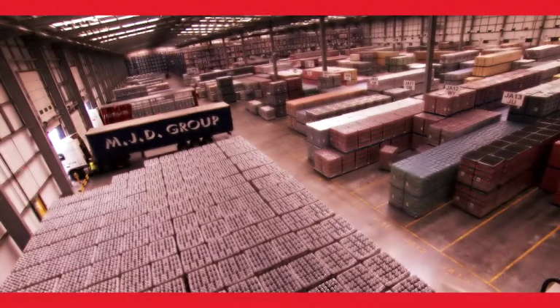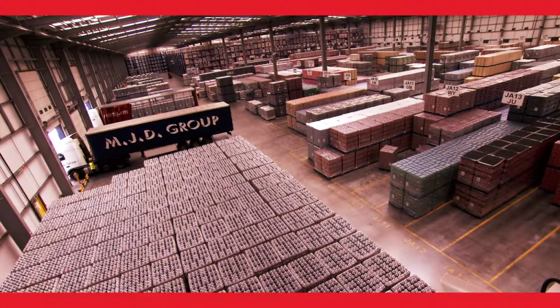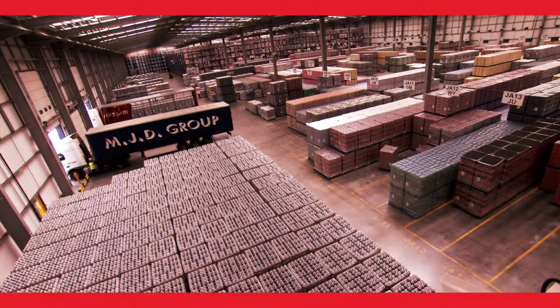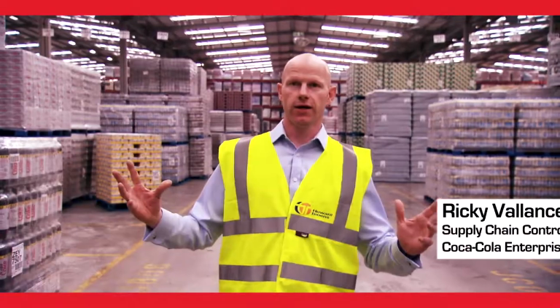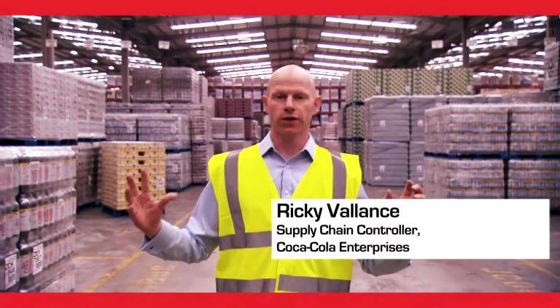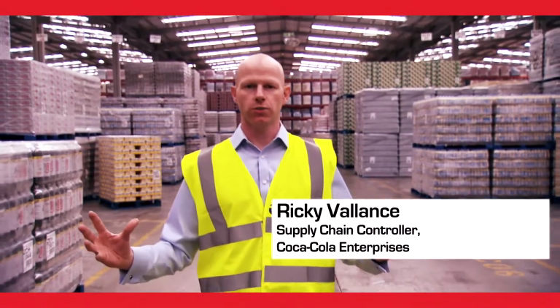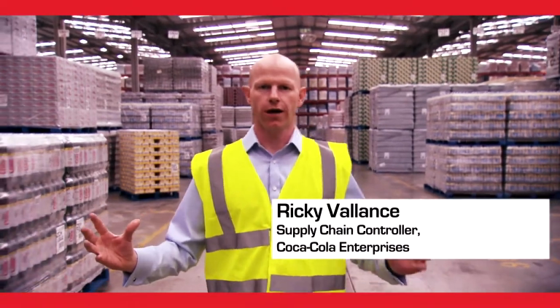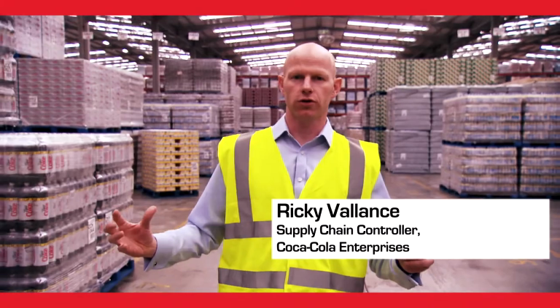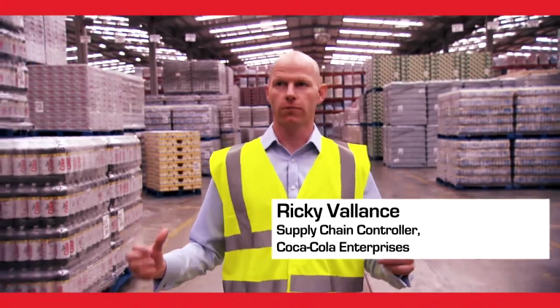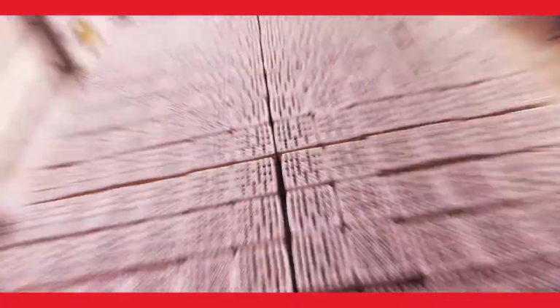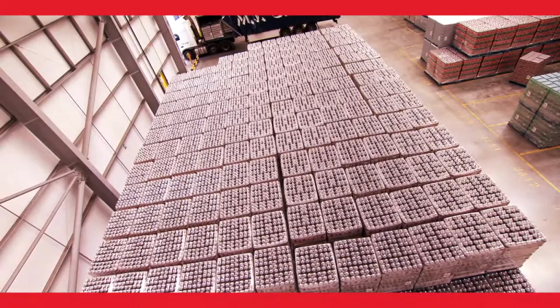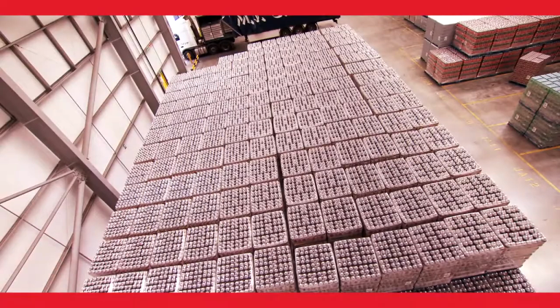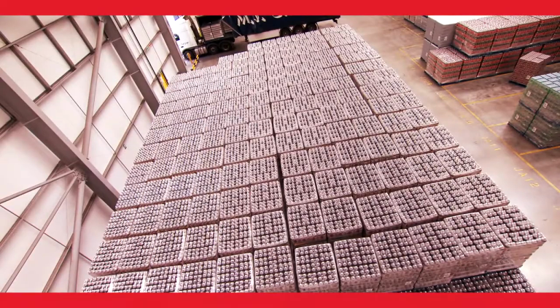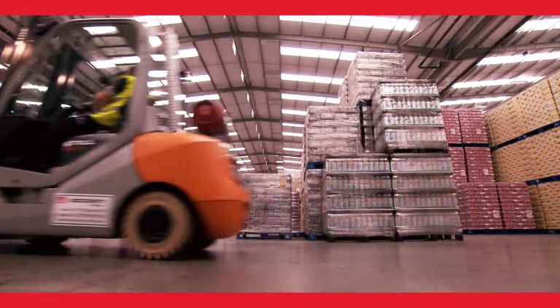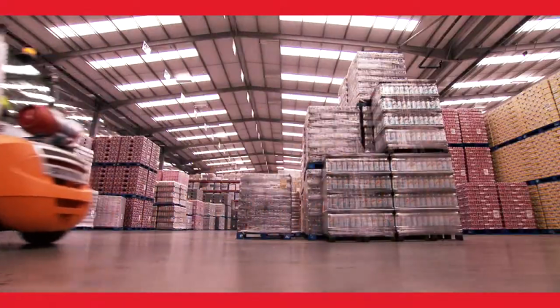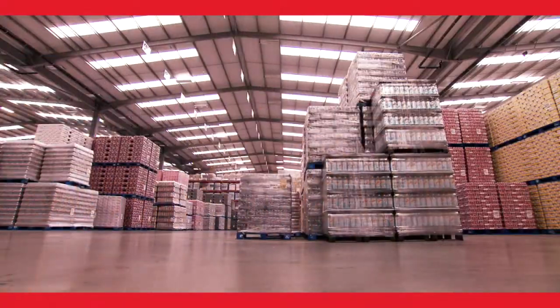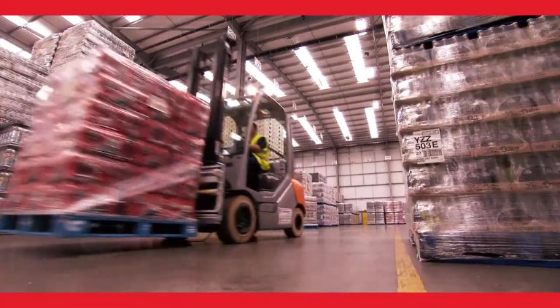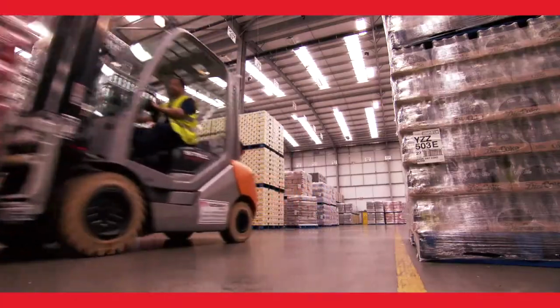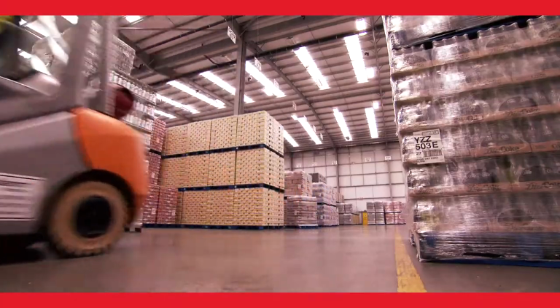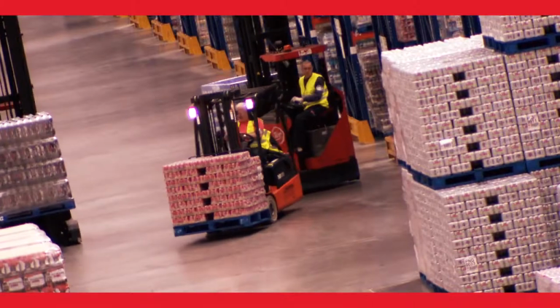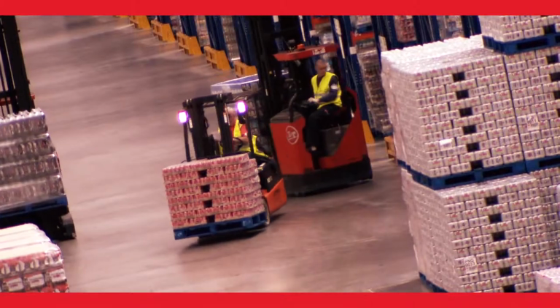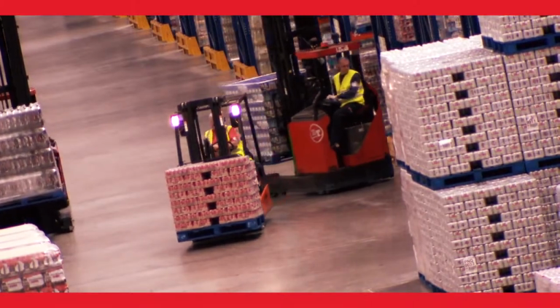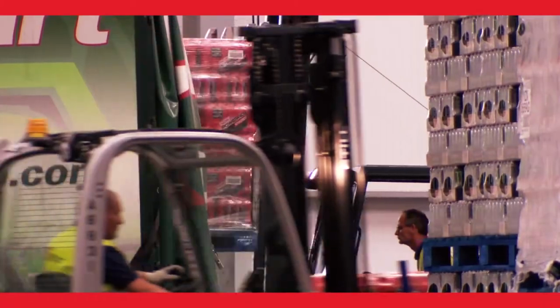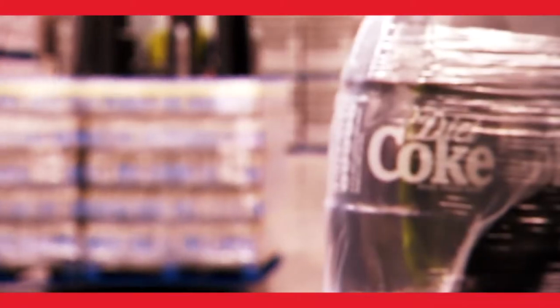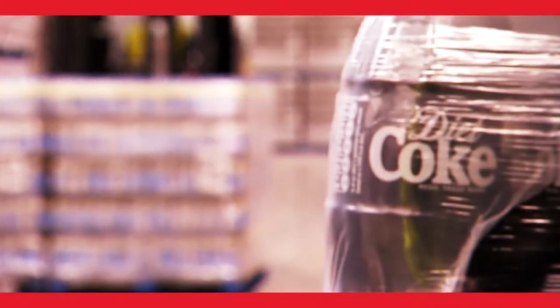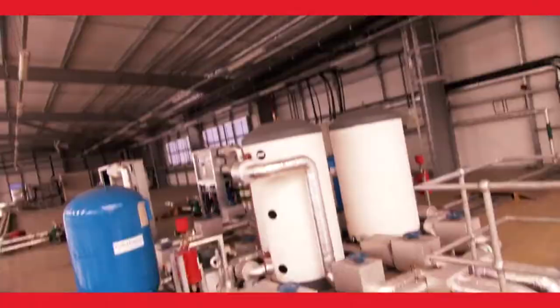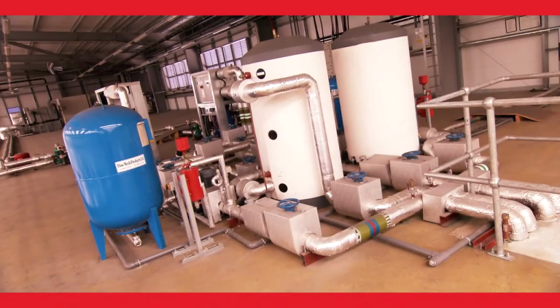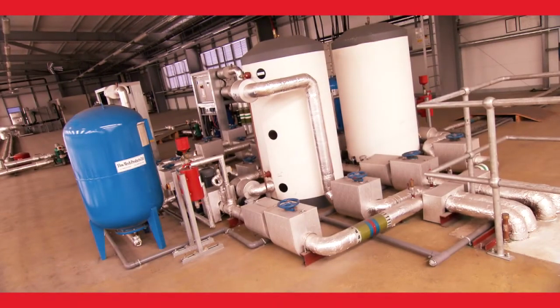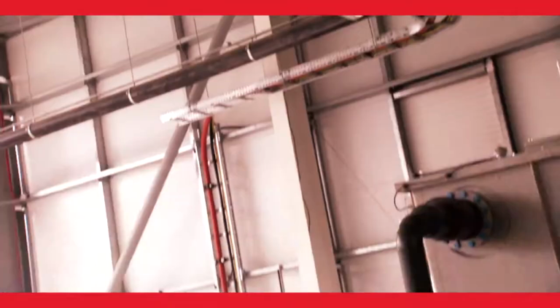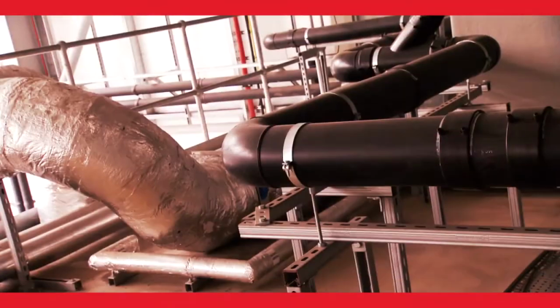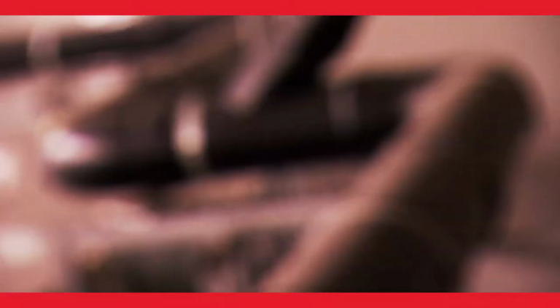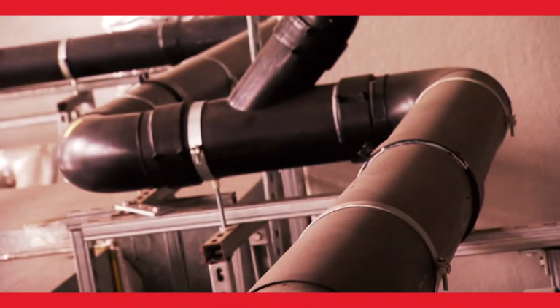This is the Olympic warehouse where we're going to distribute our products from. The roof has a lot more natural light than you would get in a normal warehouse. It's got solar panels for the electricity, it's got a heat pump, and it's also got rainwater harvesting.